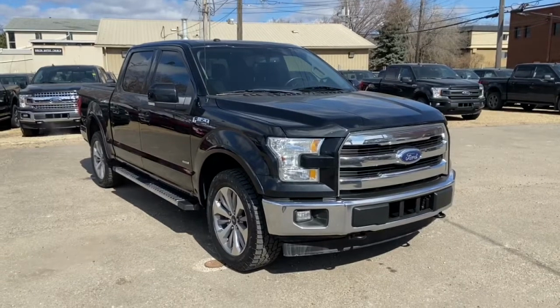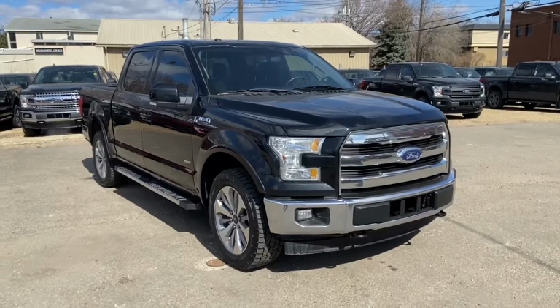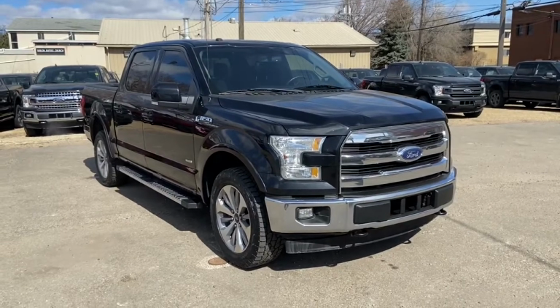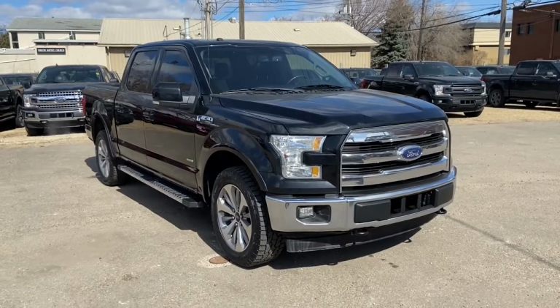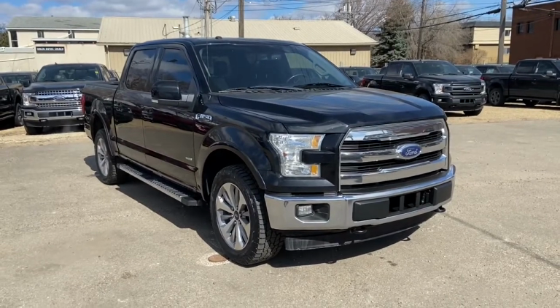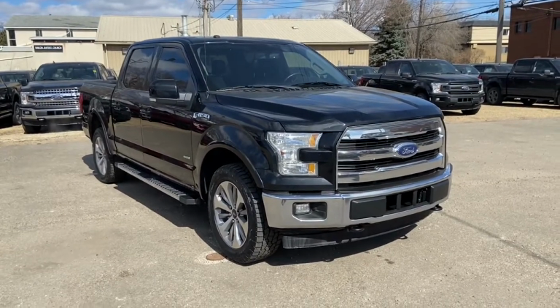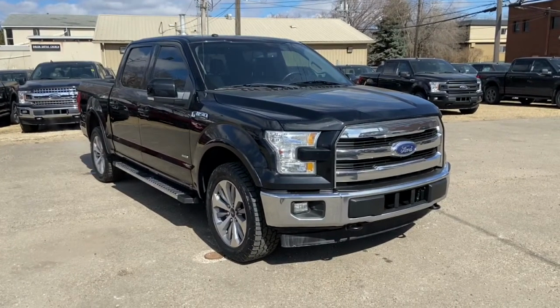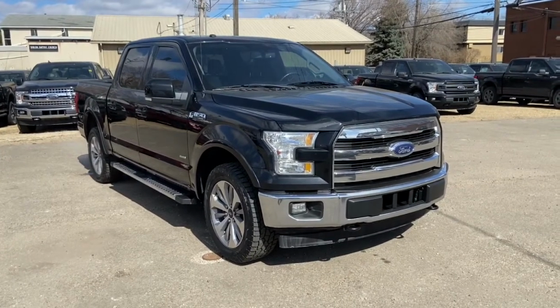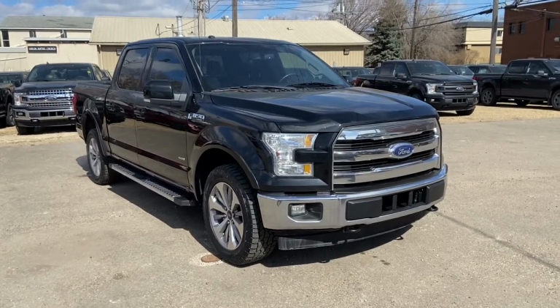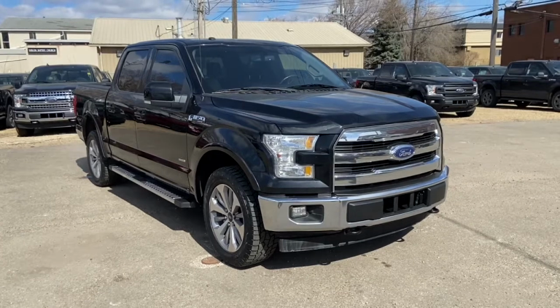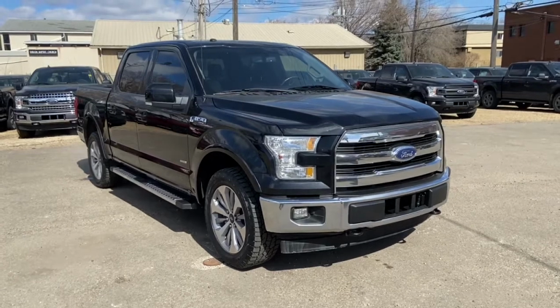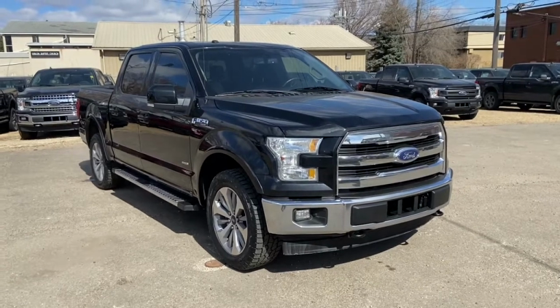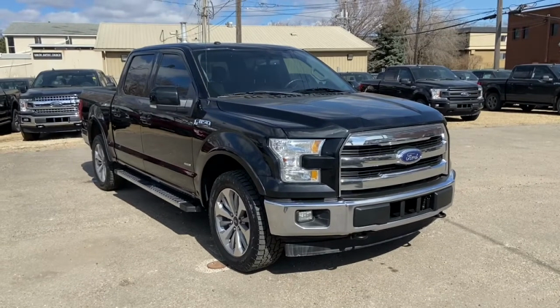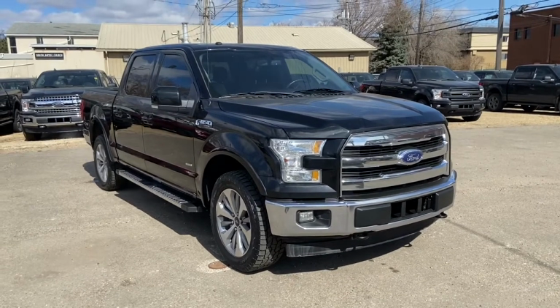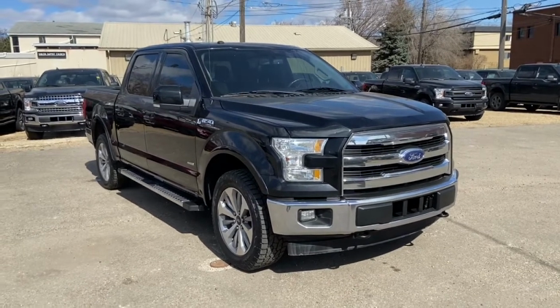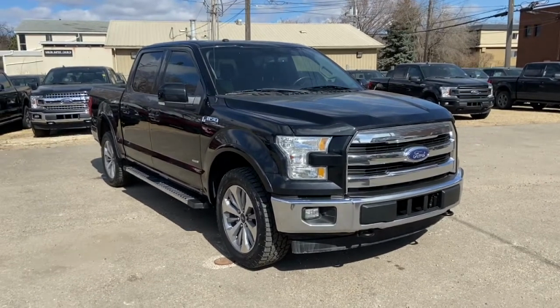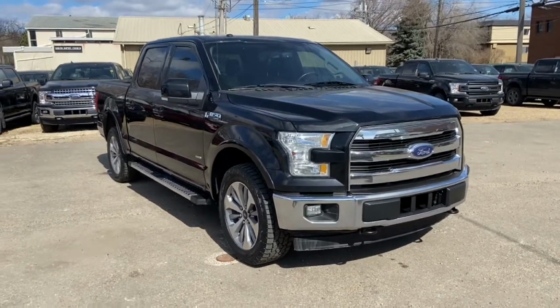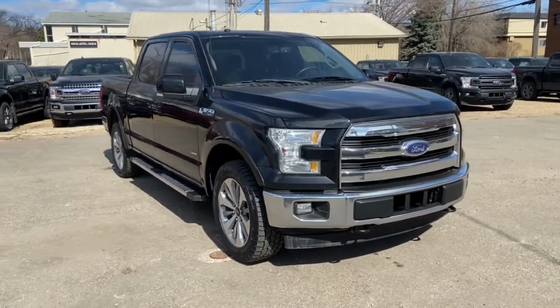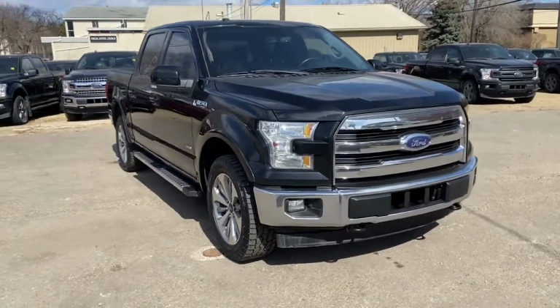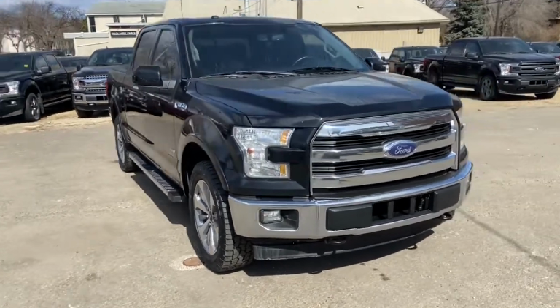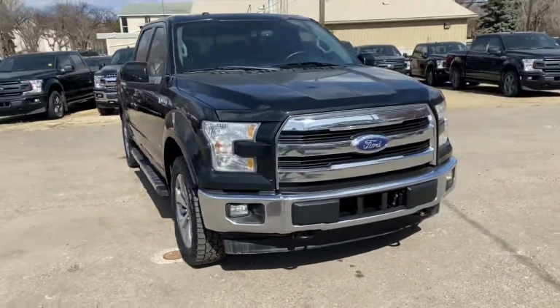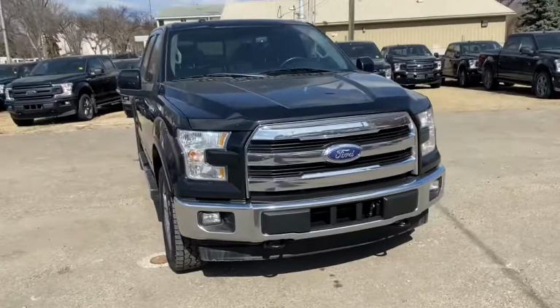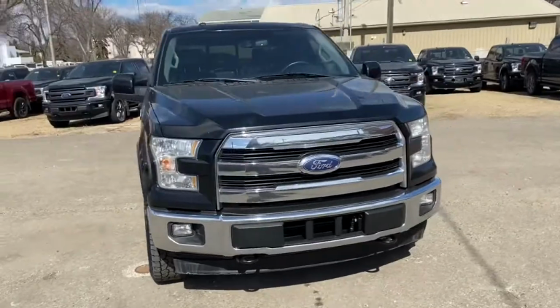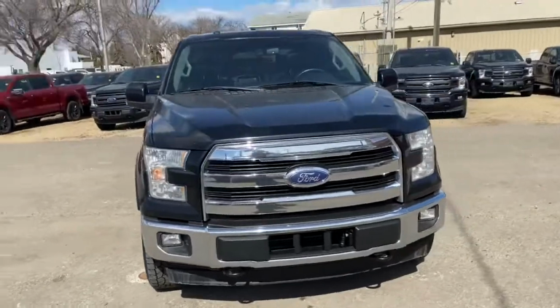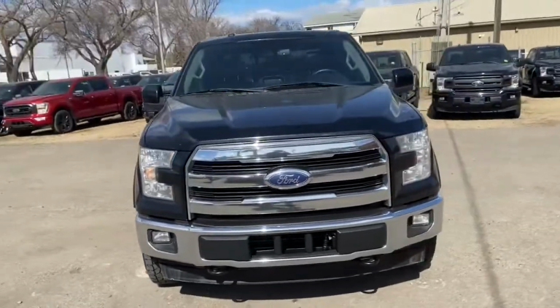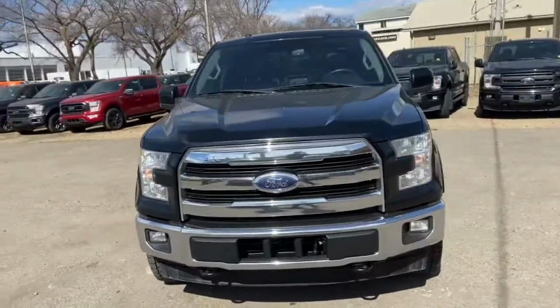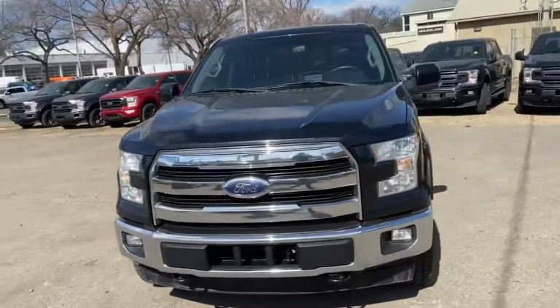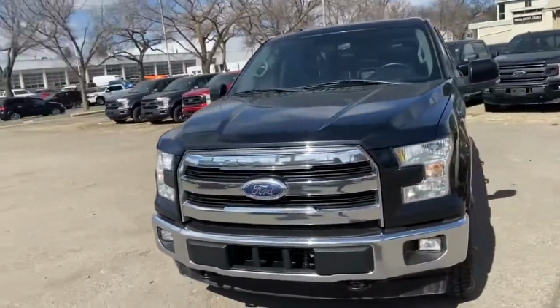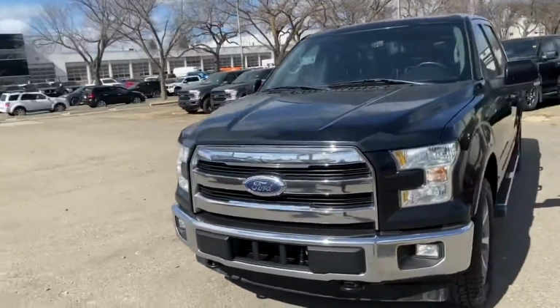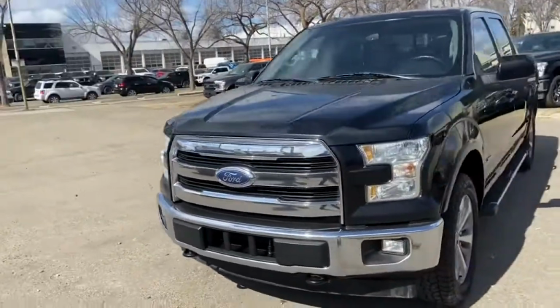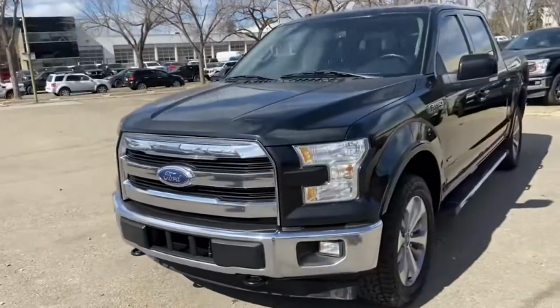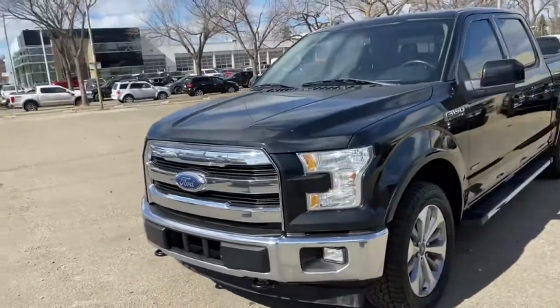Hey, it's Lindsay again at Waterloo Ford Lincoln. Today I'm showing you this 2017 Ford F-150 Lariat in black. This F-150 has the 3.5 litre V6 EcoBoost engine with automatic transmission and four-wheel drive.